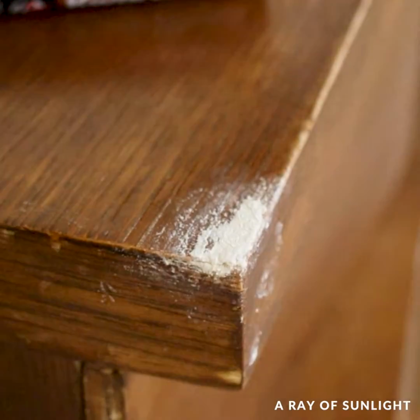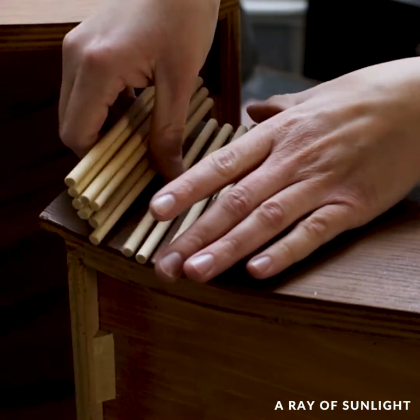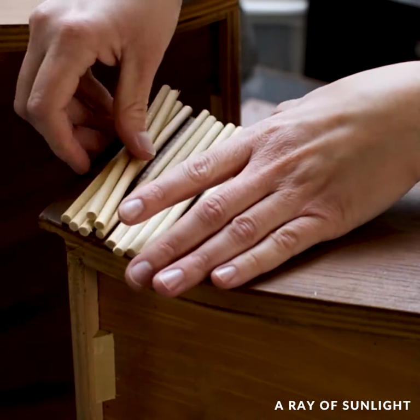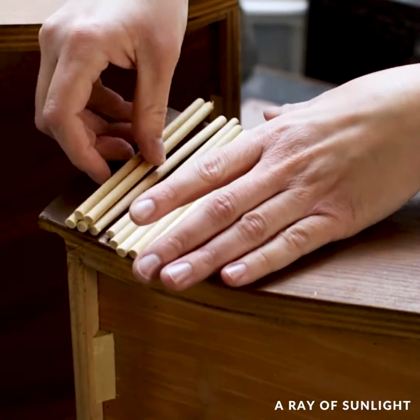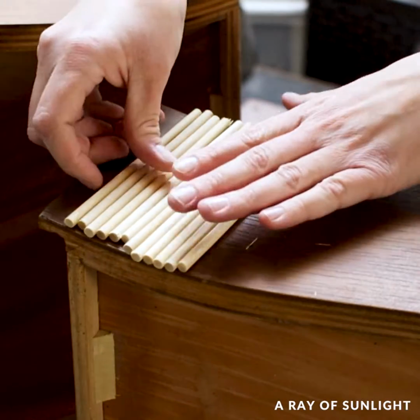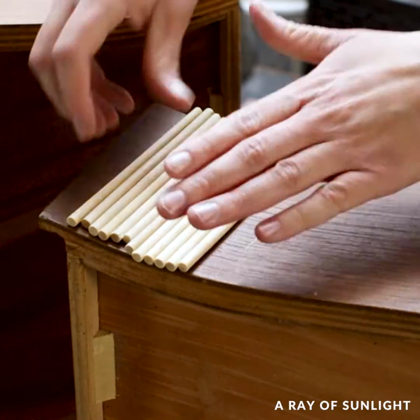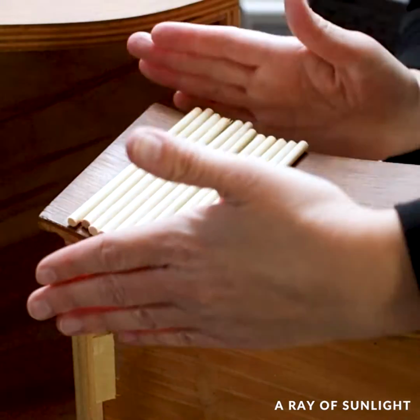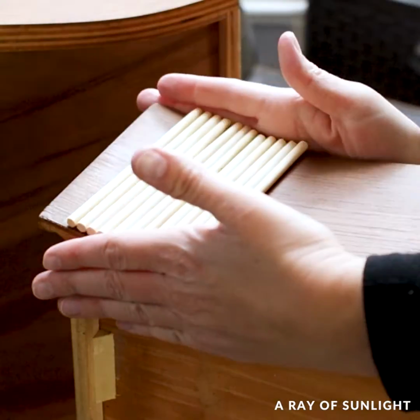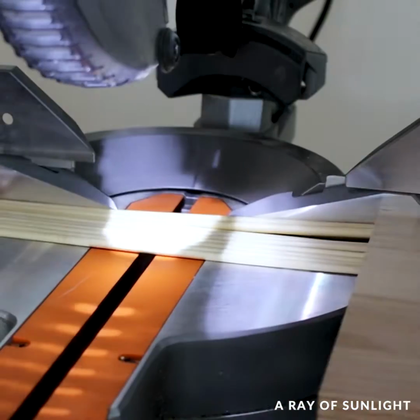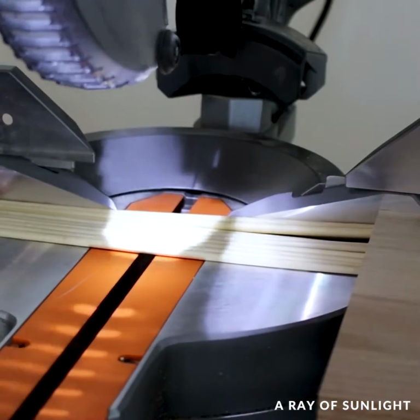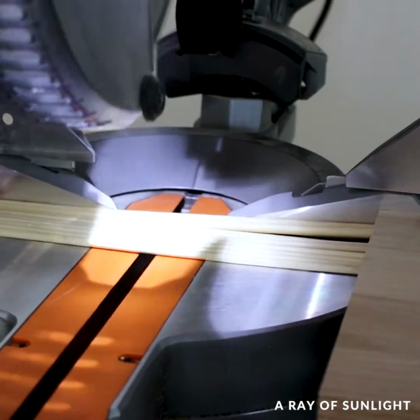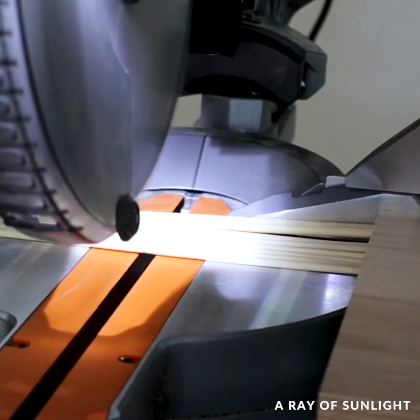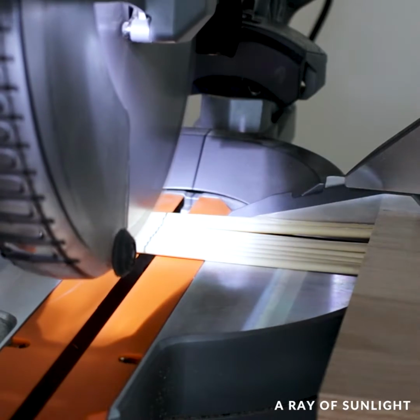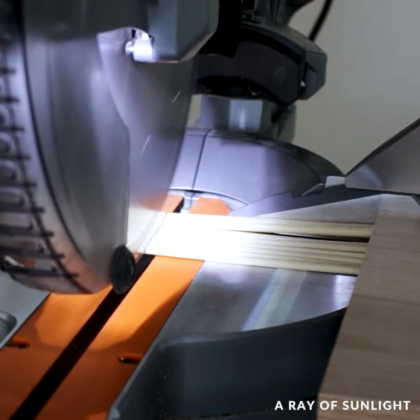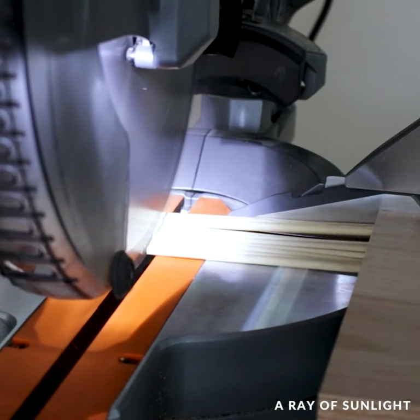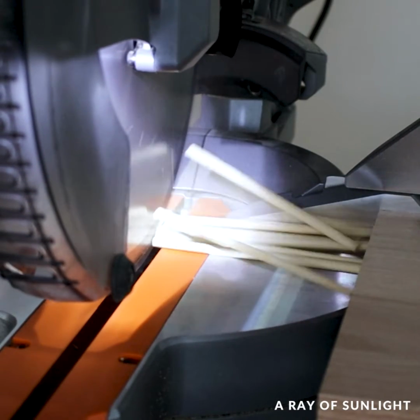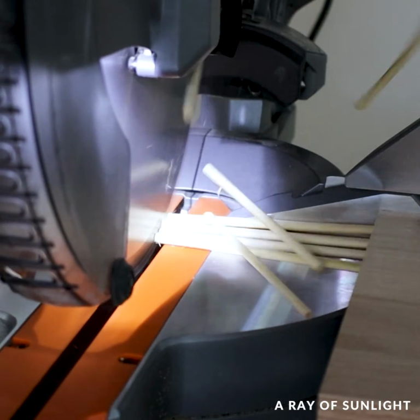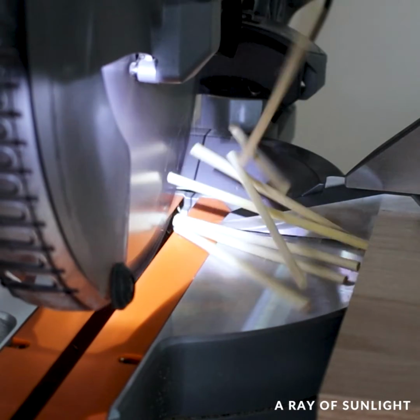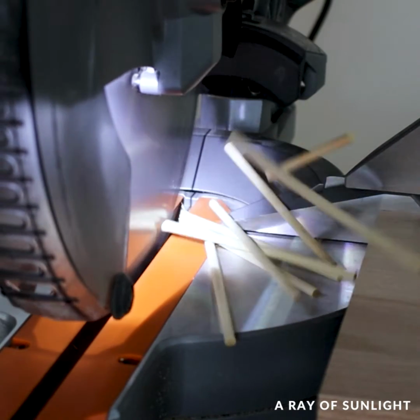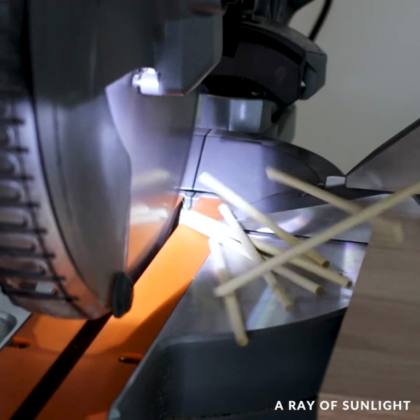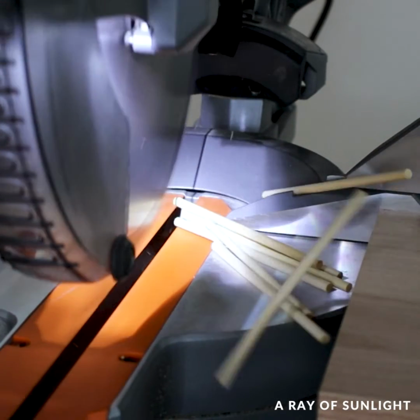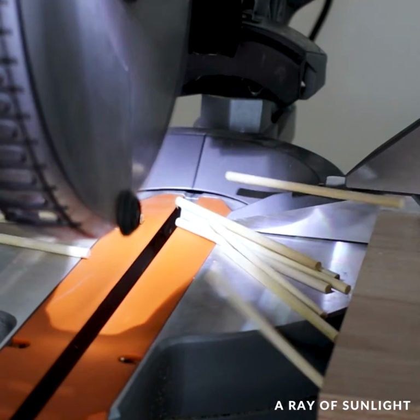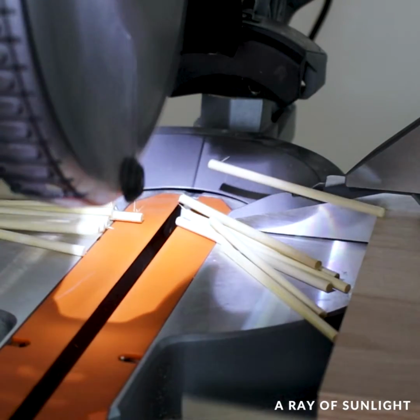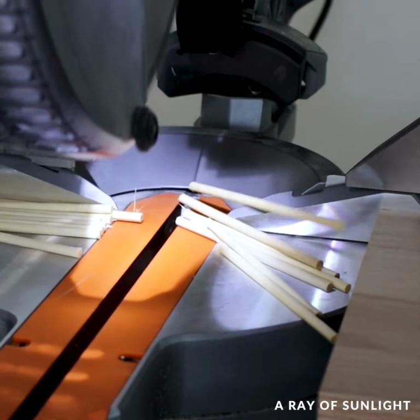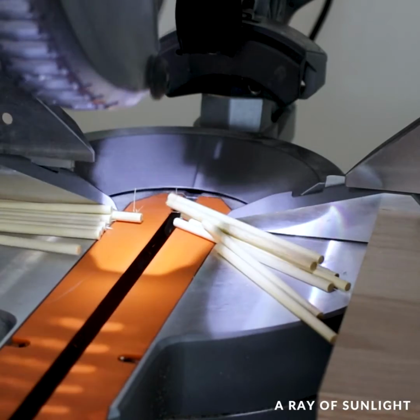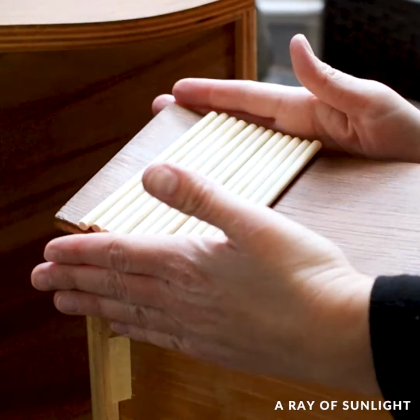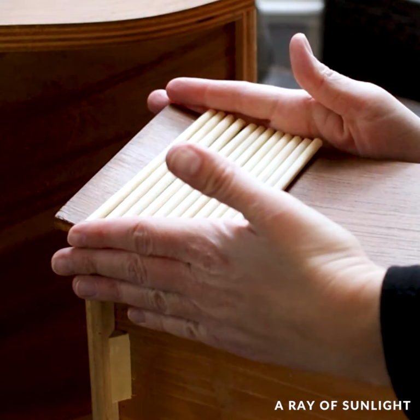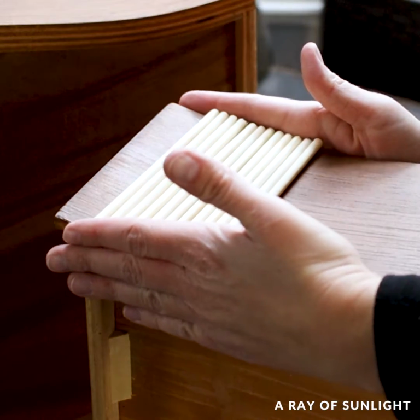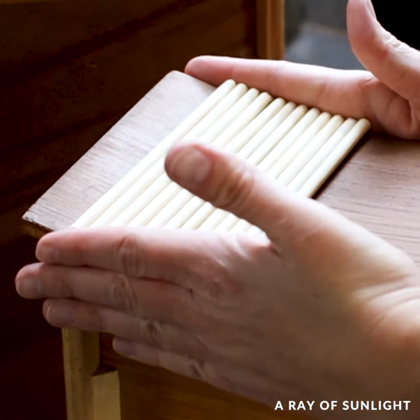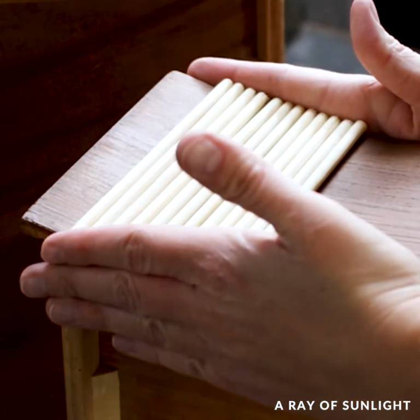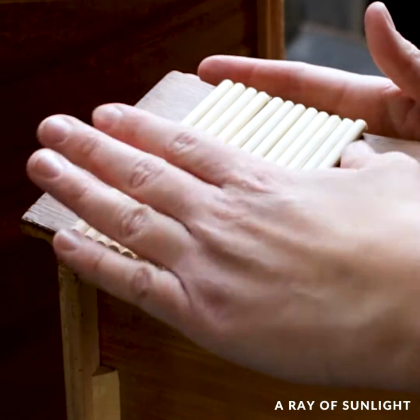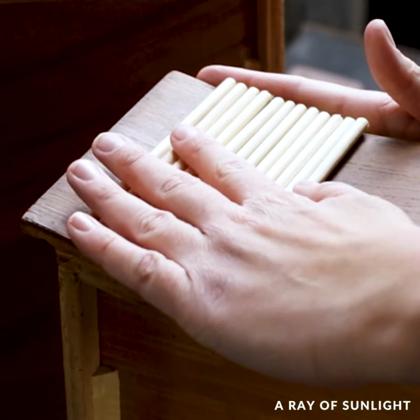Then I cut some quarter-inch dowels to the size of the top drawers. I'm not going to lie, this part stressed me out so much because I was cutting smaller pieces and some of them went flying, but I managed to get them all cut without cutting myself.